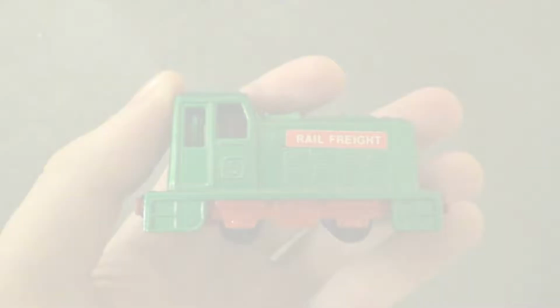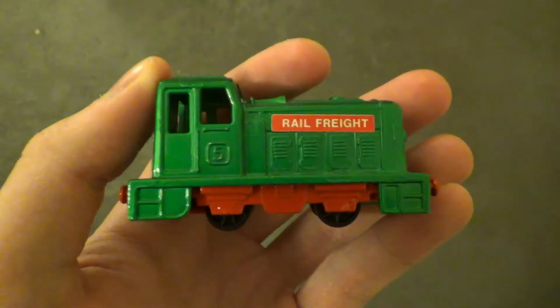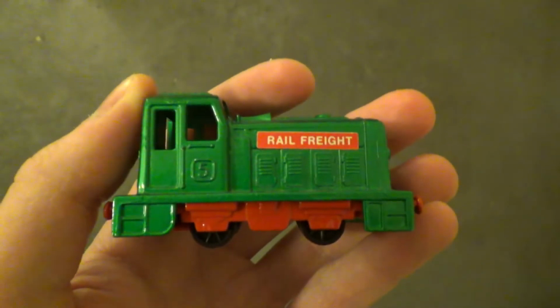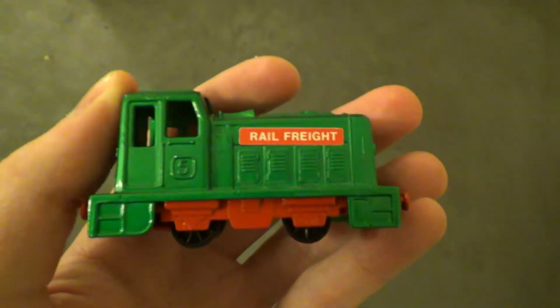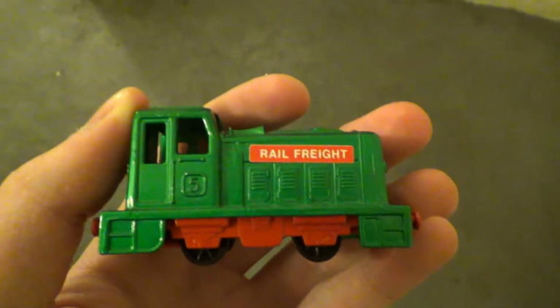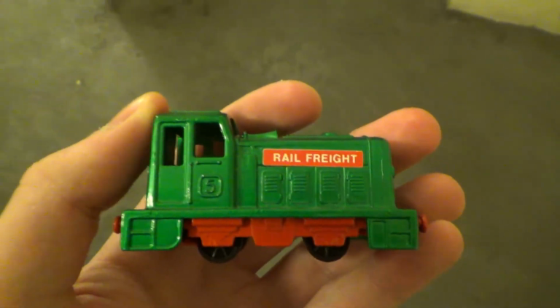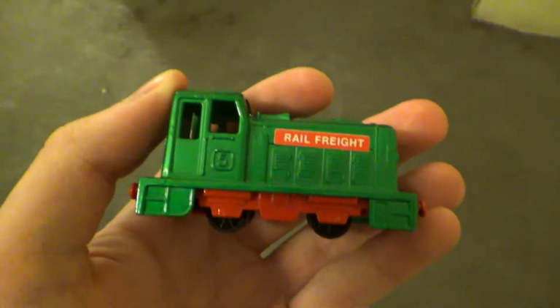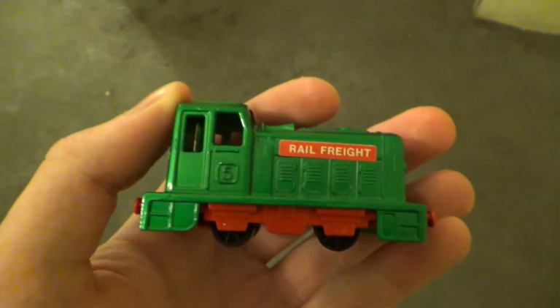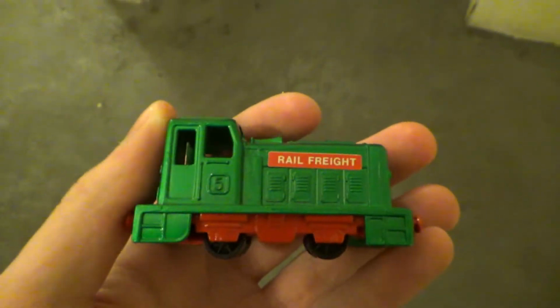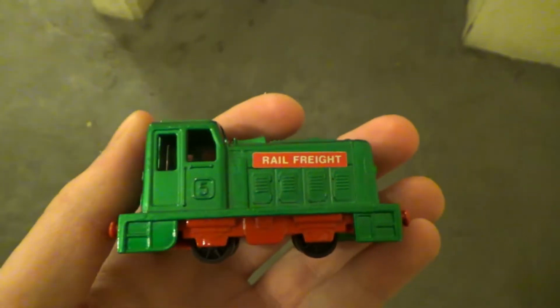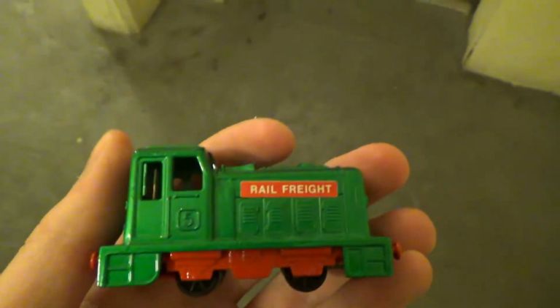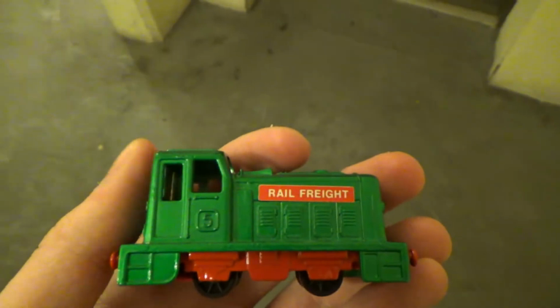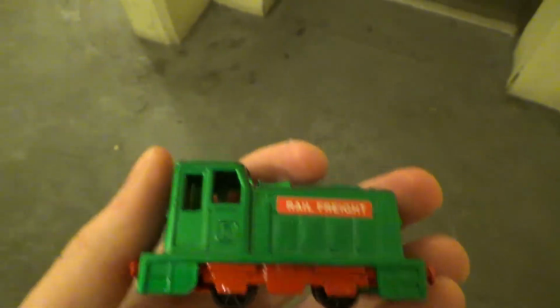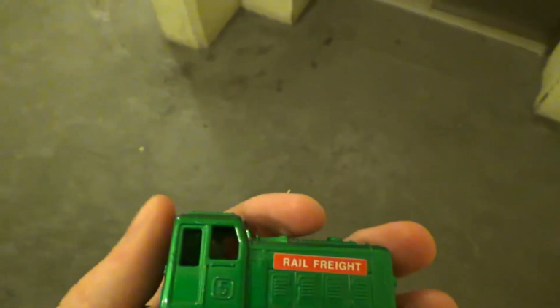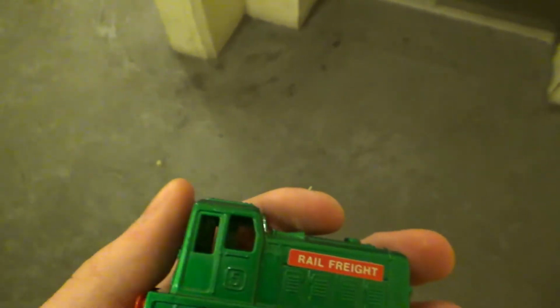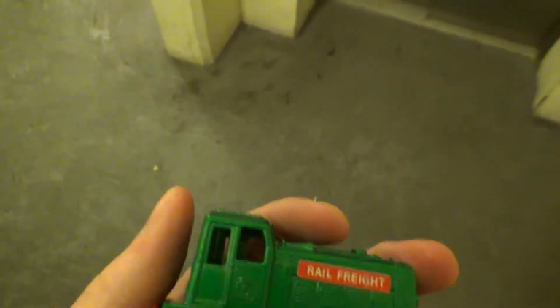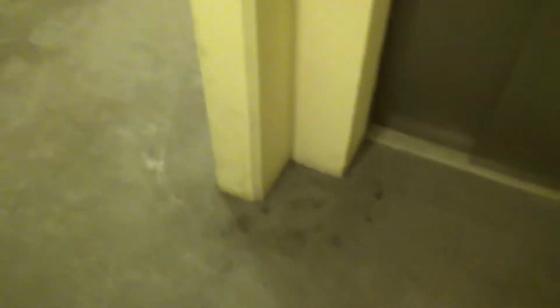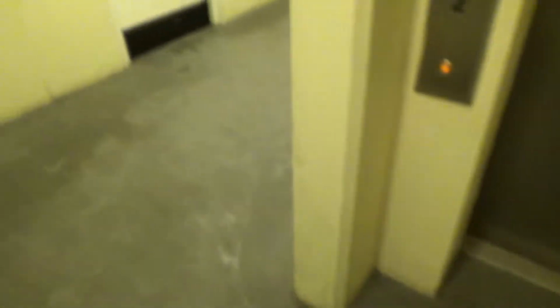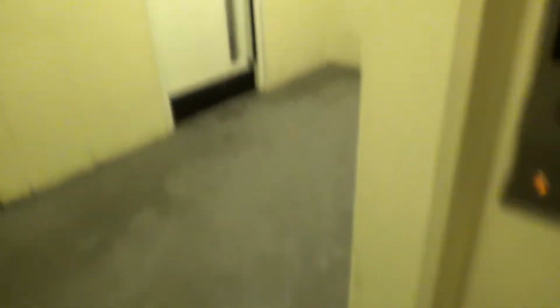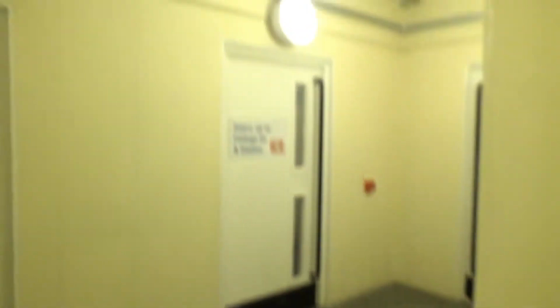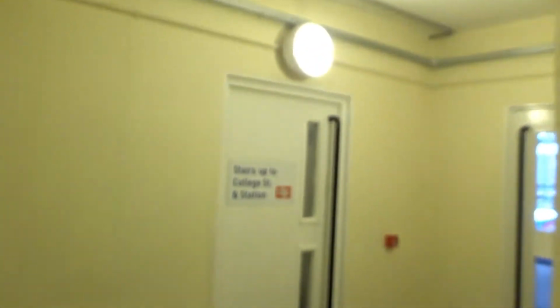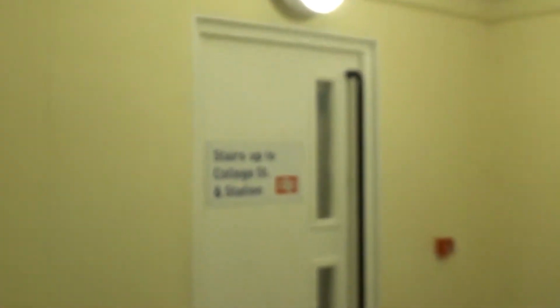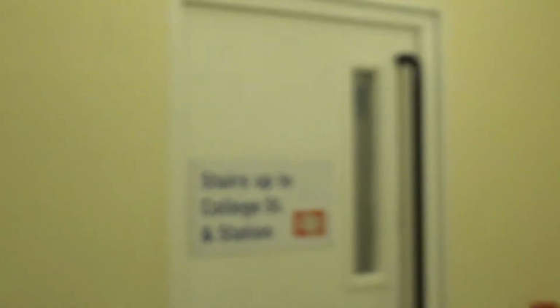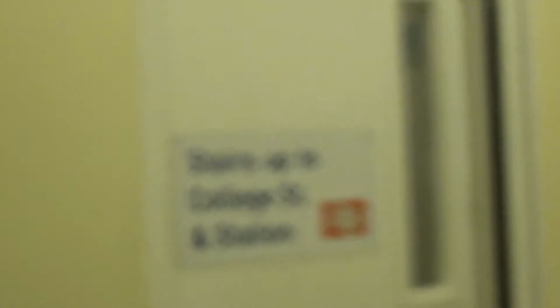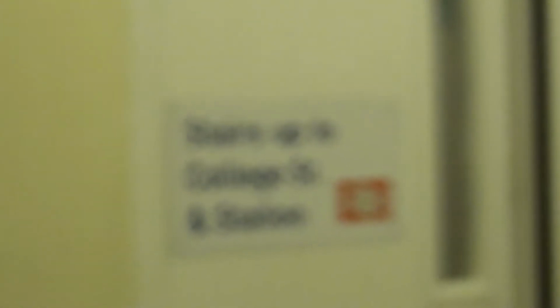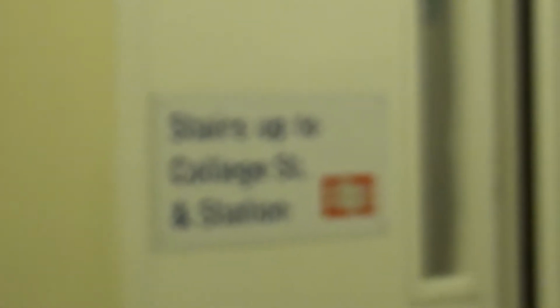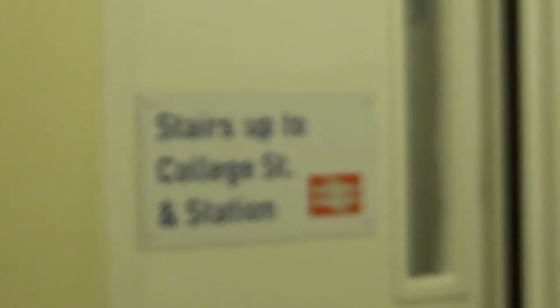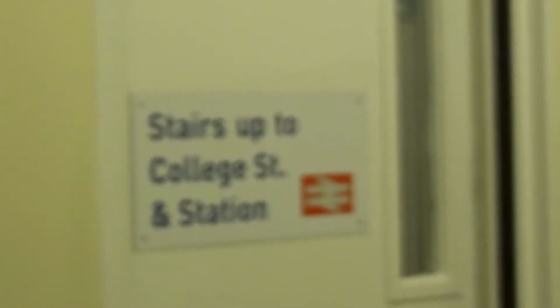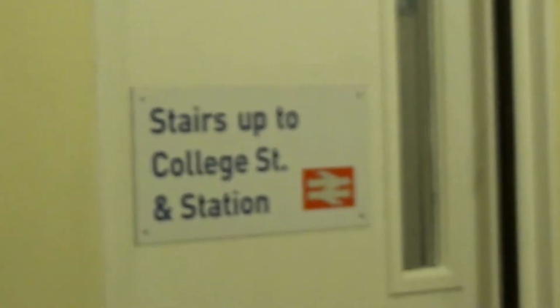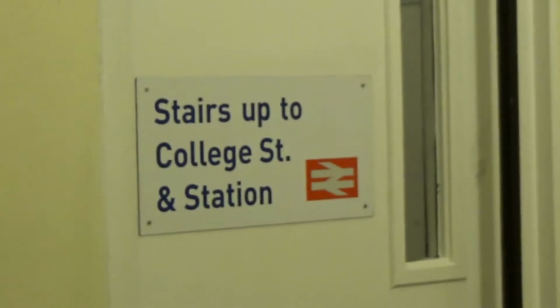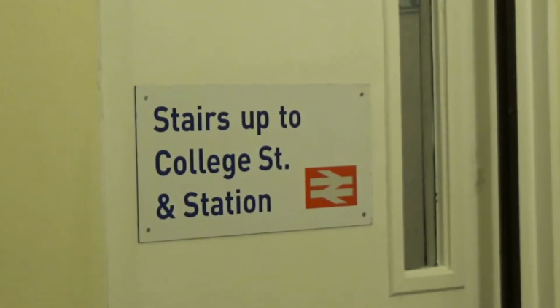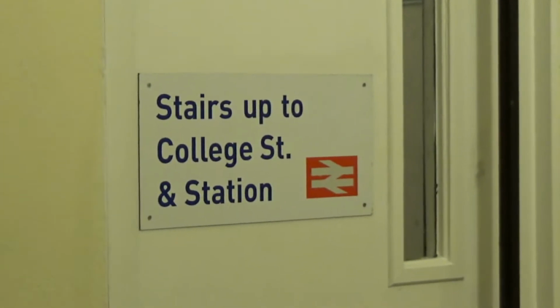Alright, here we come to the lift at the College Street car park in Aberdeen, where you want me to look at. This door here is the stairs, and you can see you can get up to the railway station.